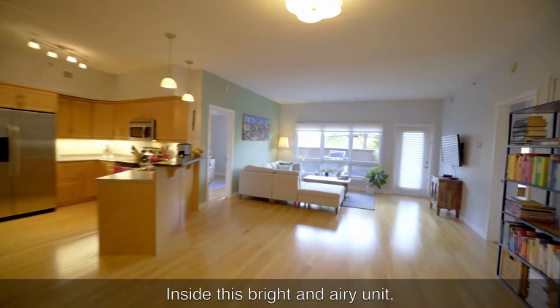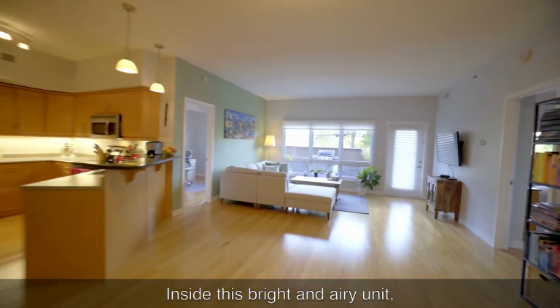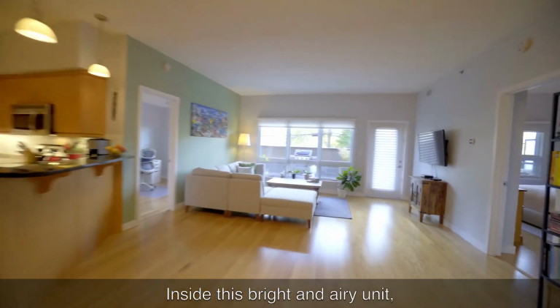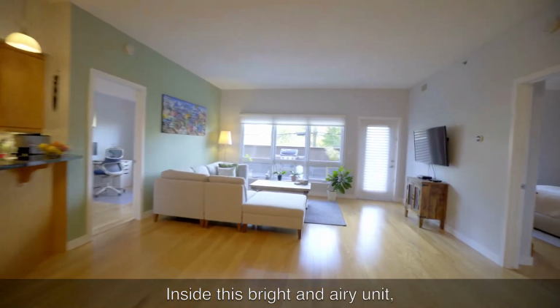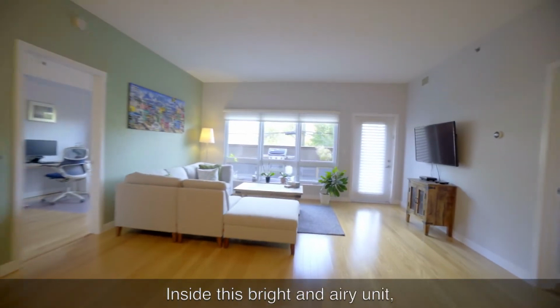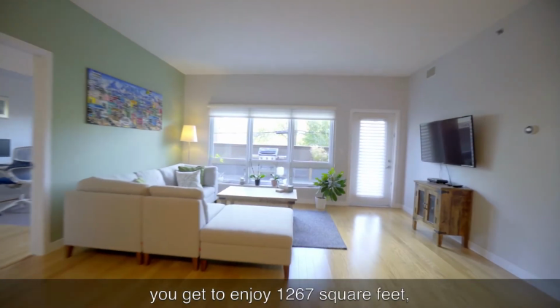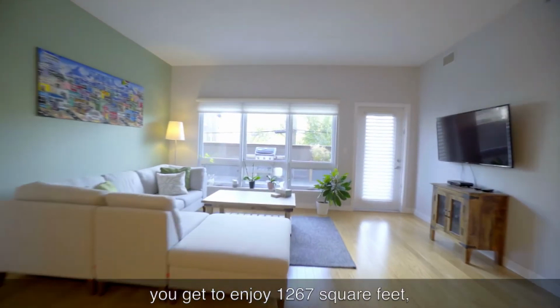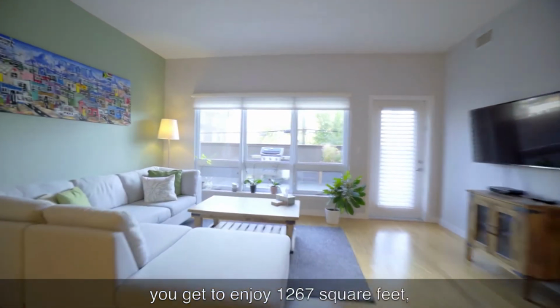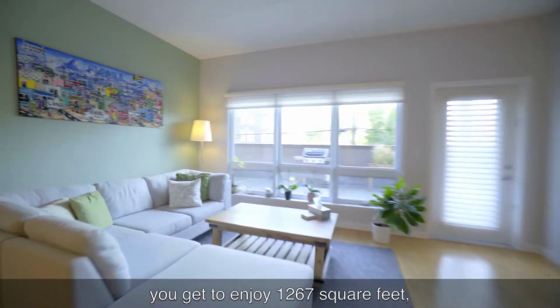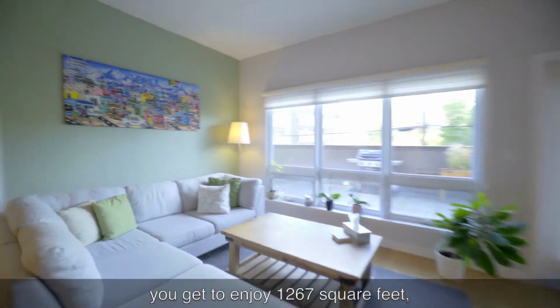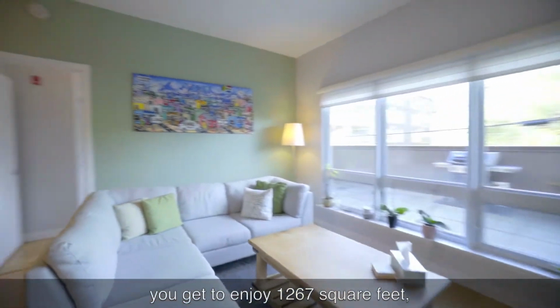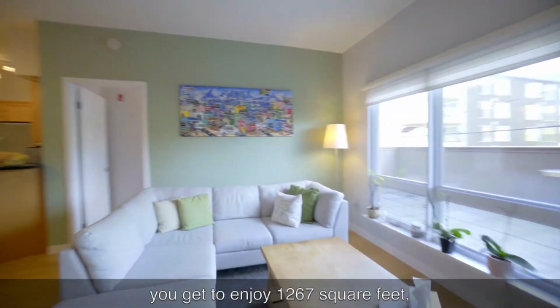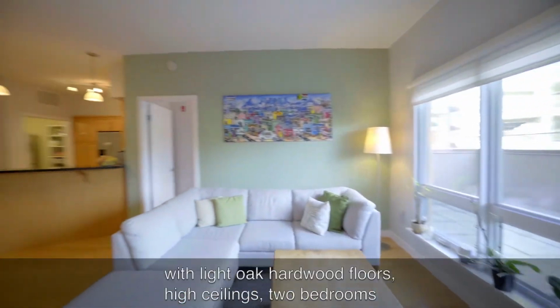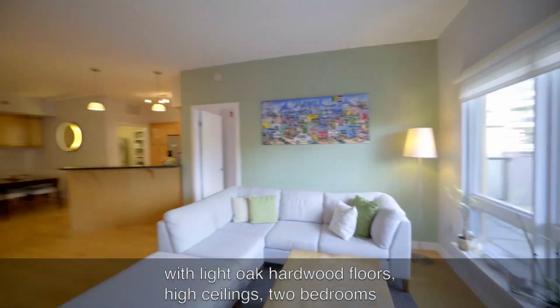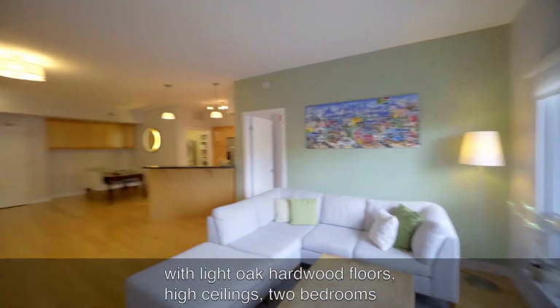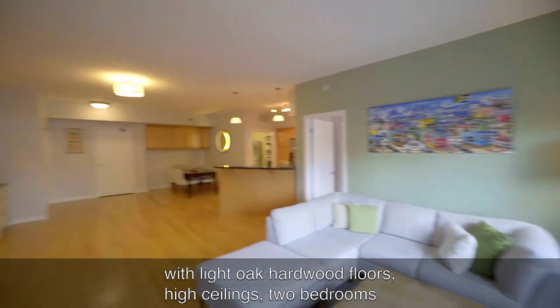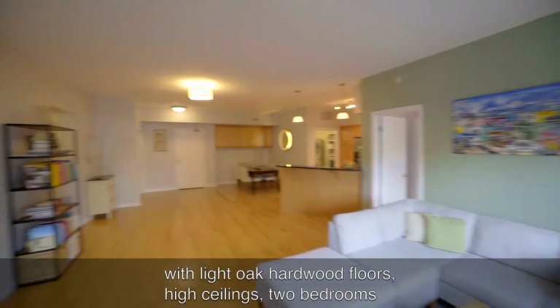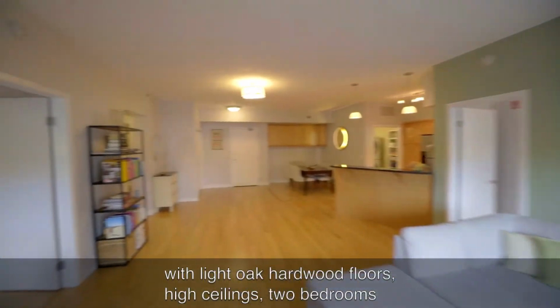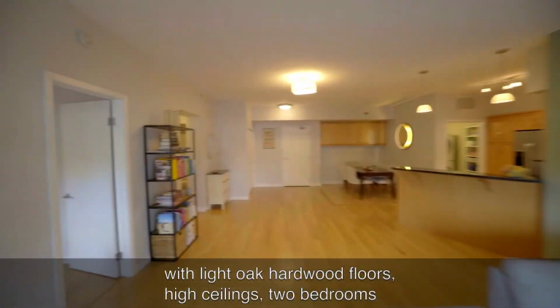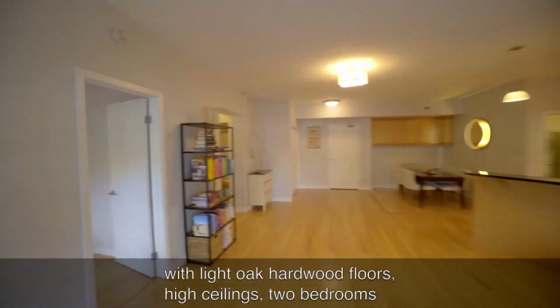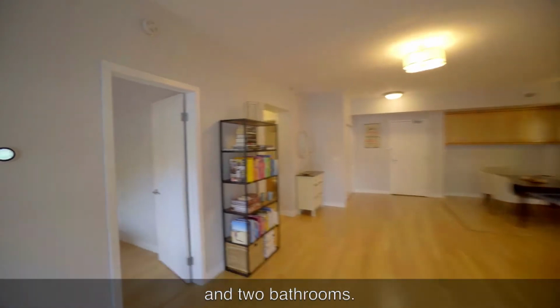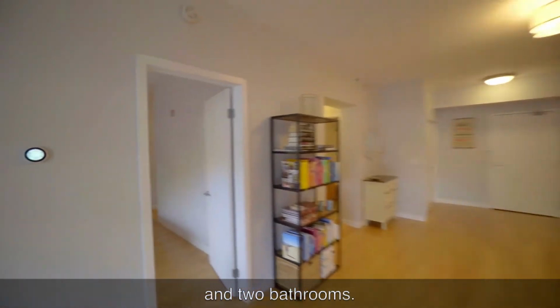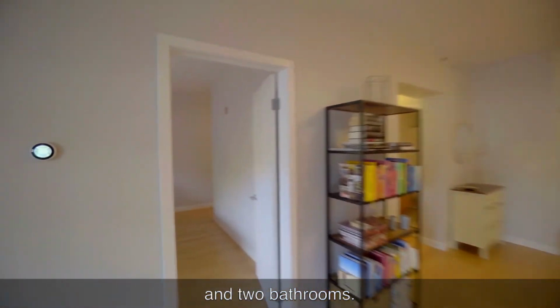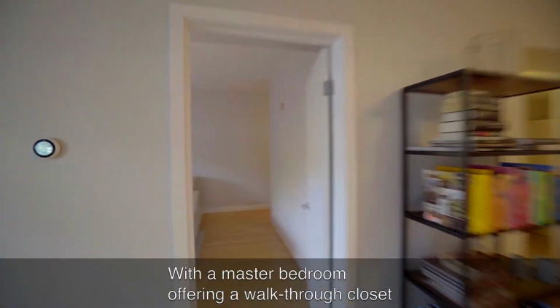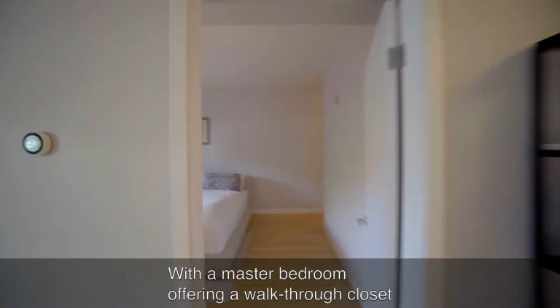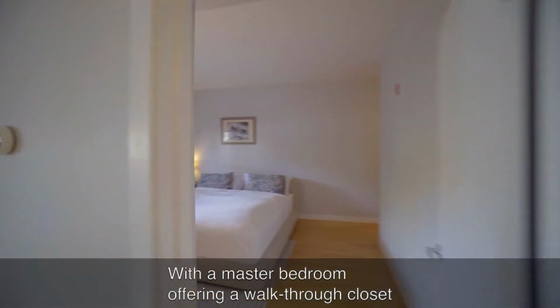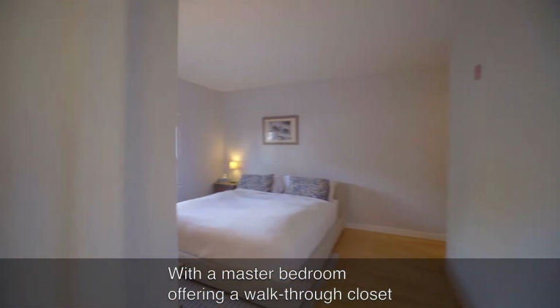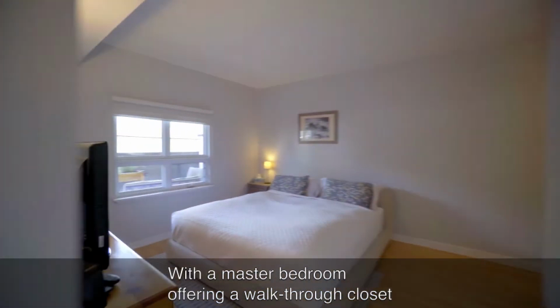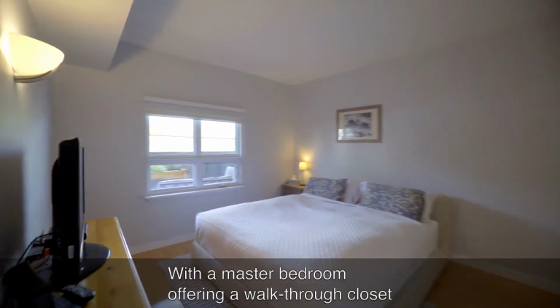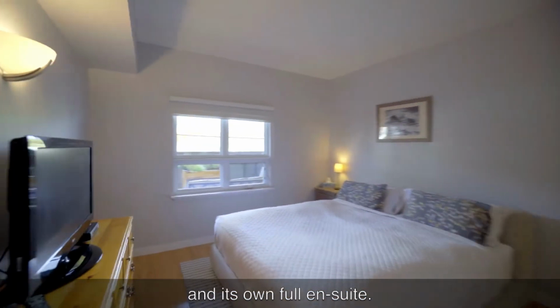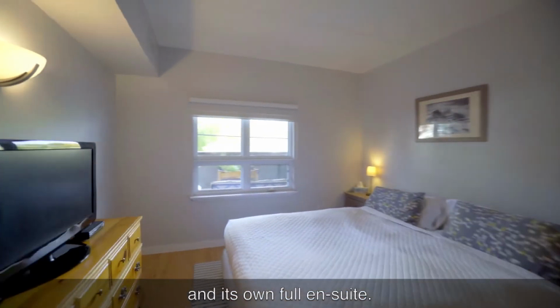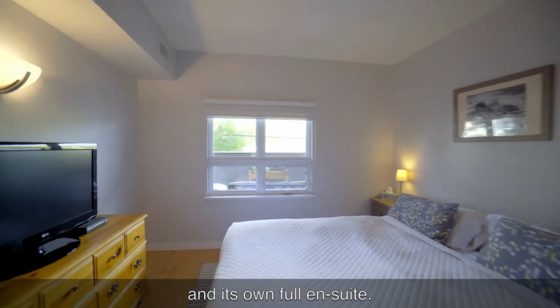Inside this bright and airy unit, you get to enjoy 1267 square feet with light oak hardwood floors, high ceilings, two bedrooms, and two bathrooms, with a master bedroom offering a walk-through closet and its own full ensuite.